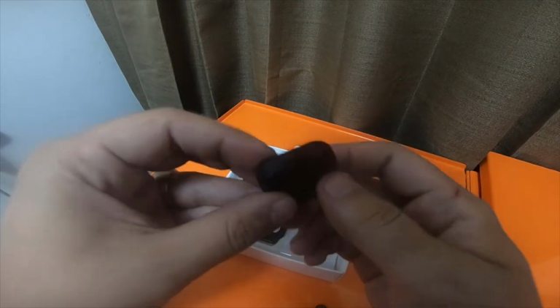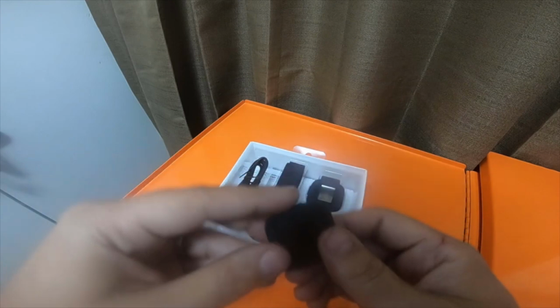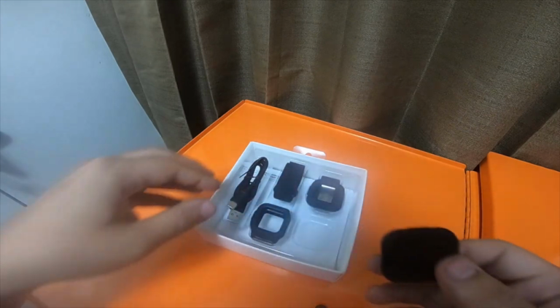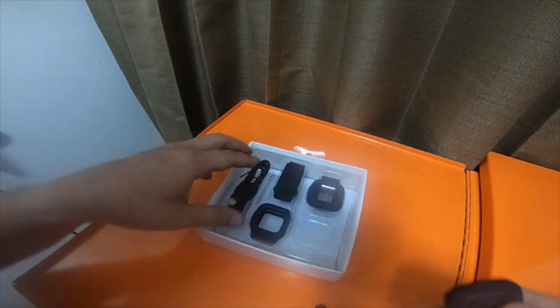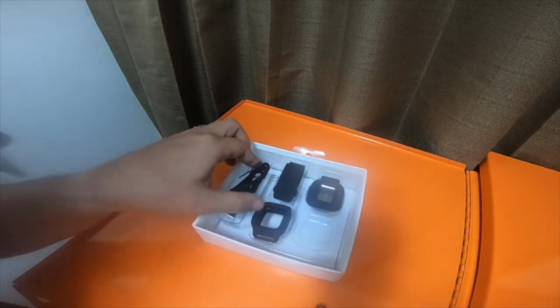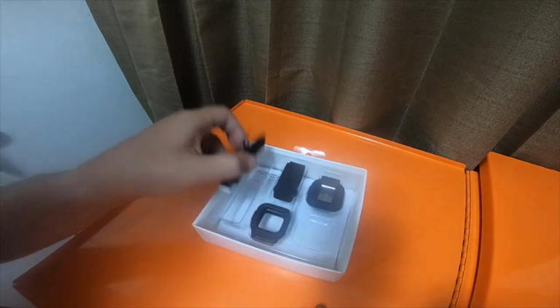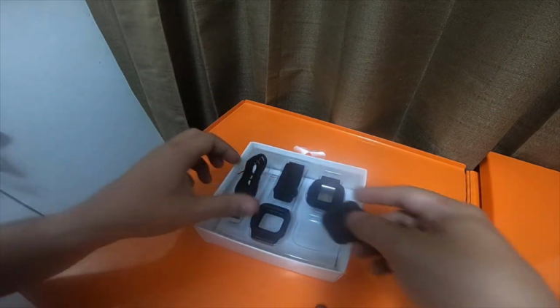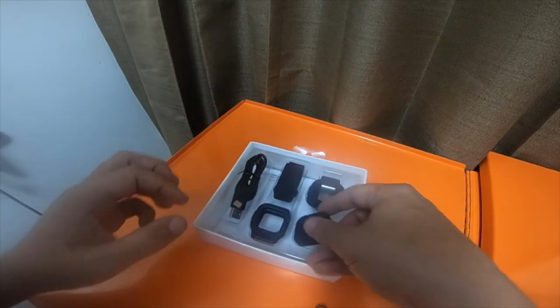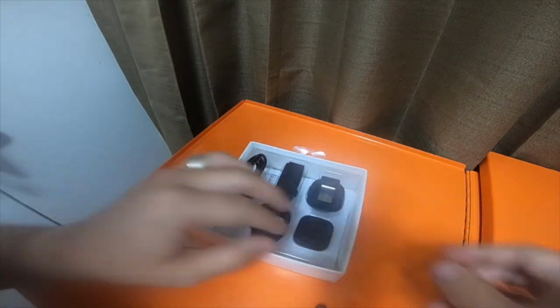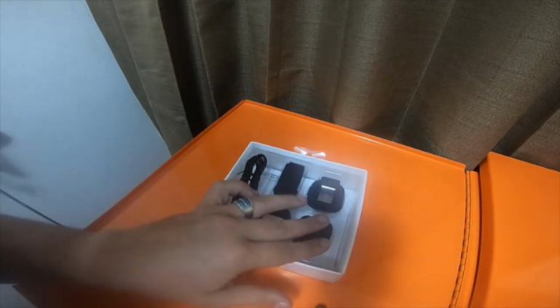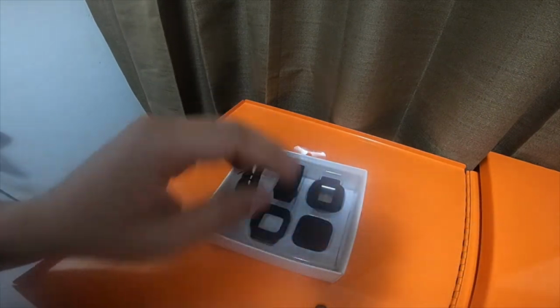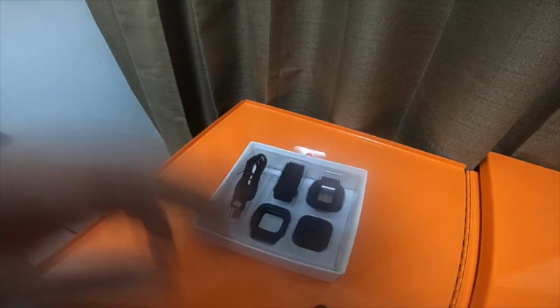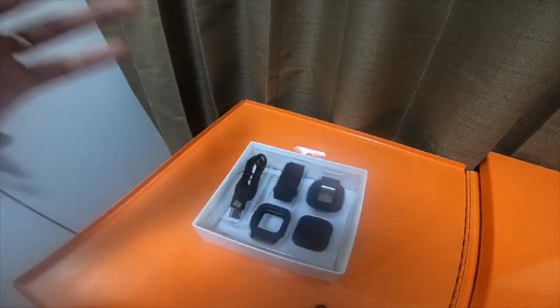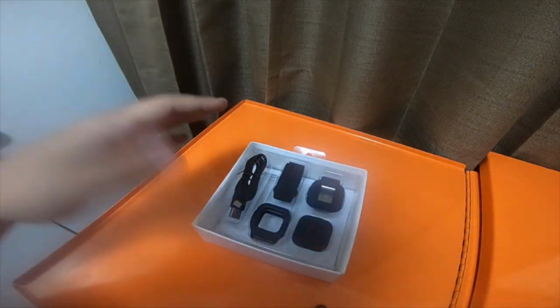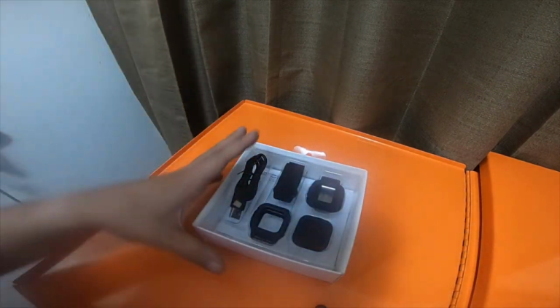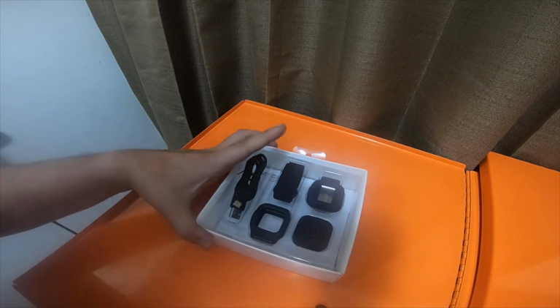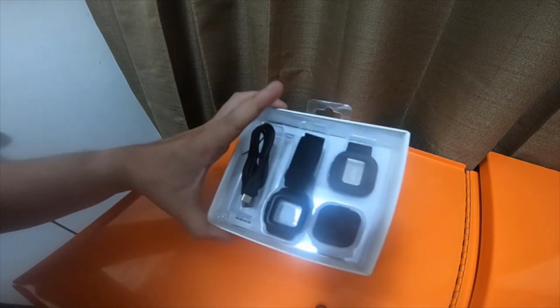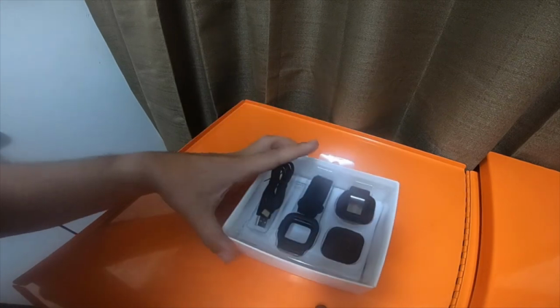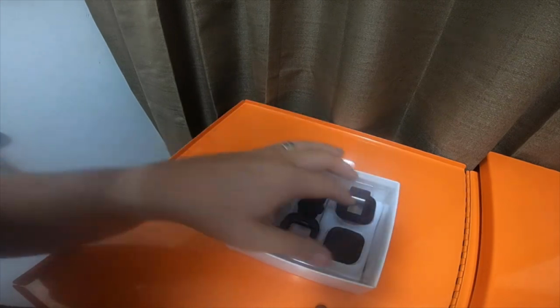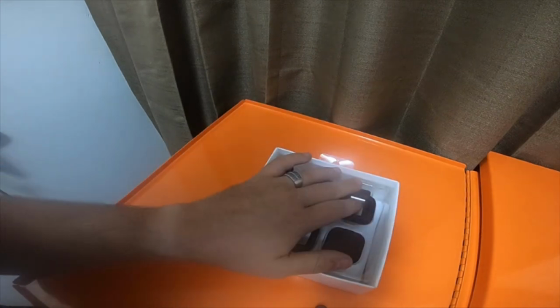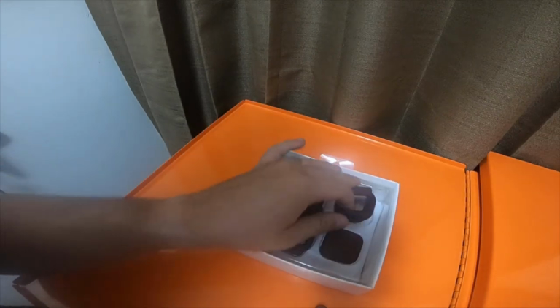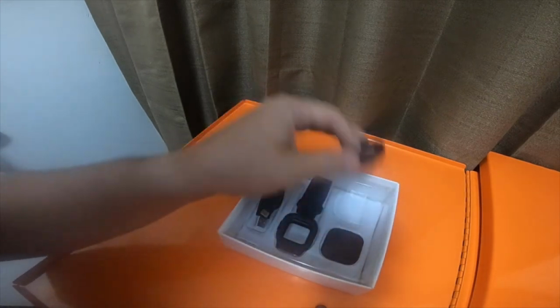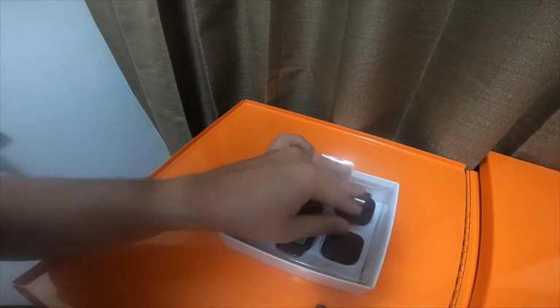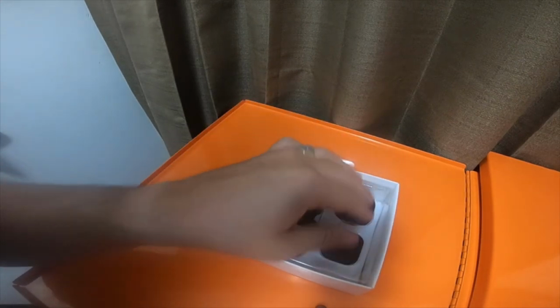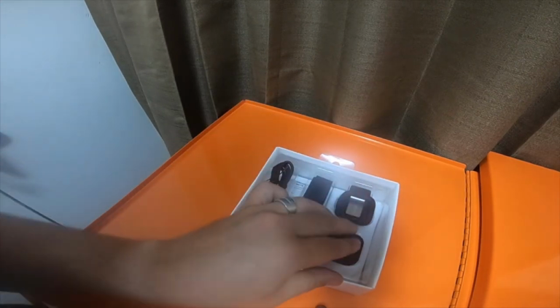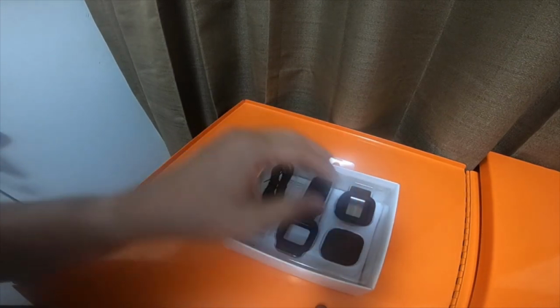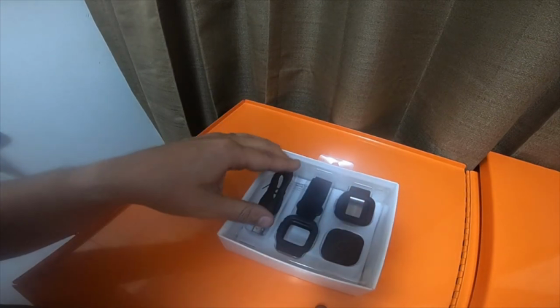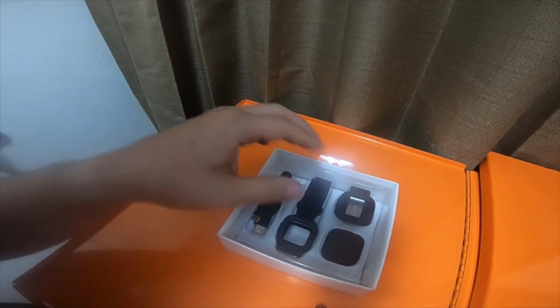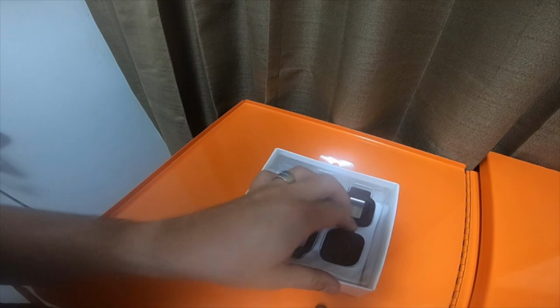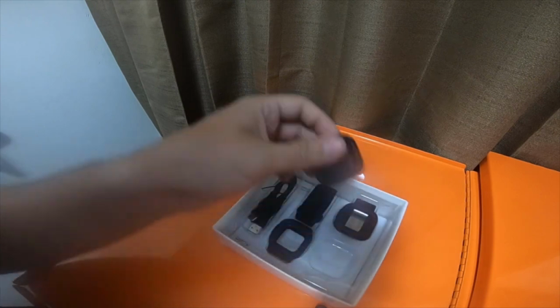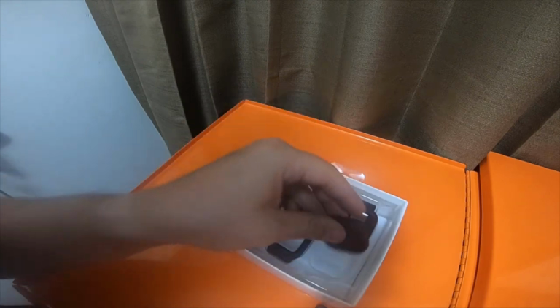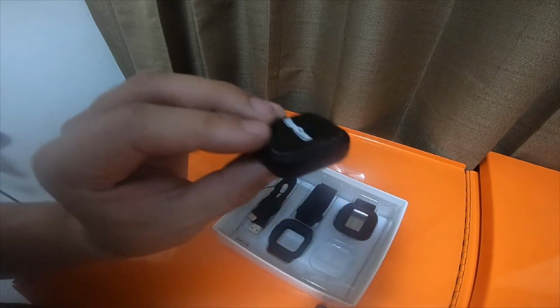Let's see if we can get it to turn on. Might have to charge it. Thank you for watching — I will do another update as soon as I get this plugged in and charging, and hopefully everything works fine.